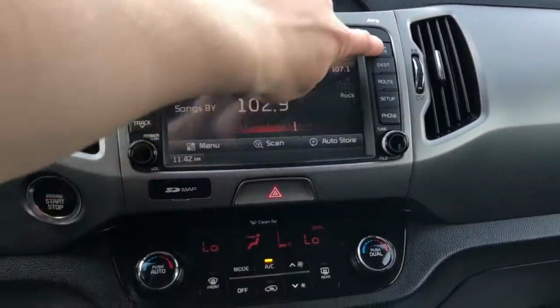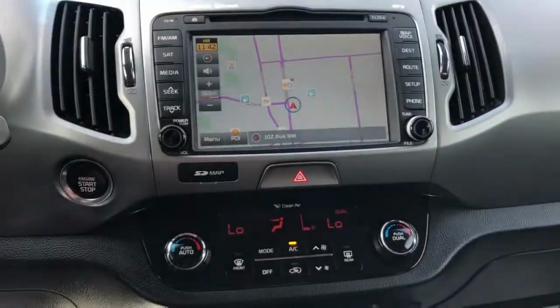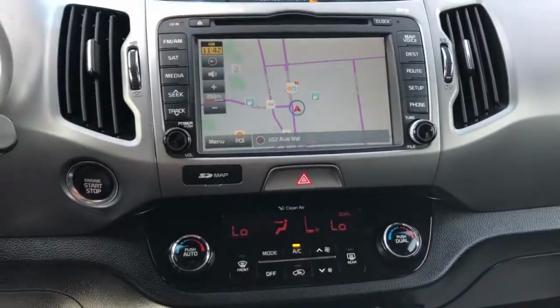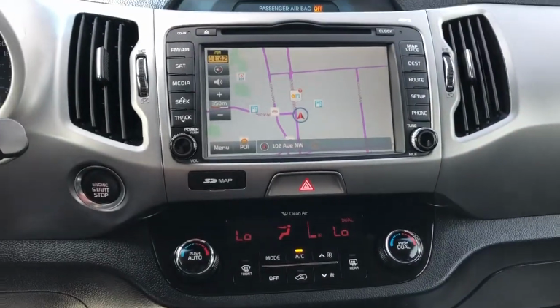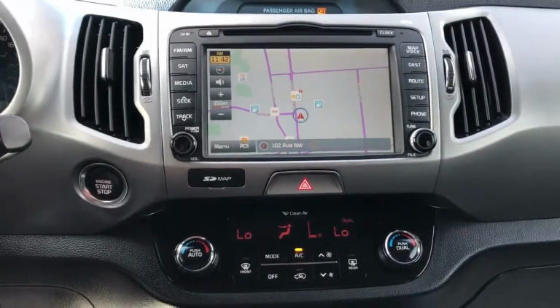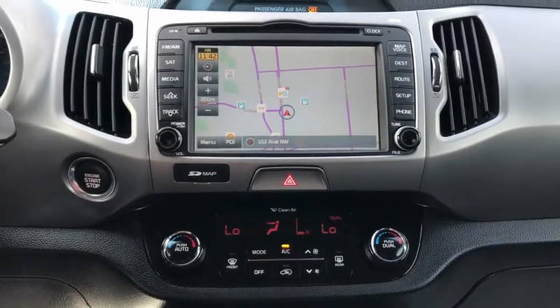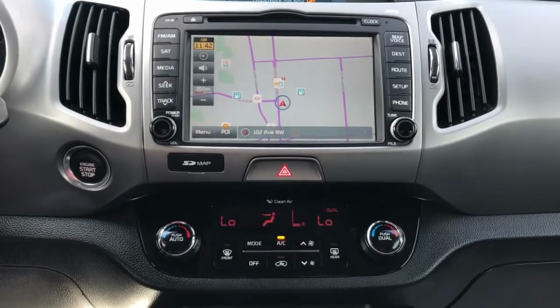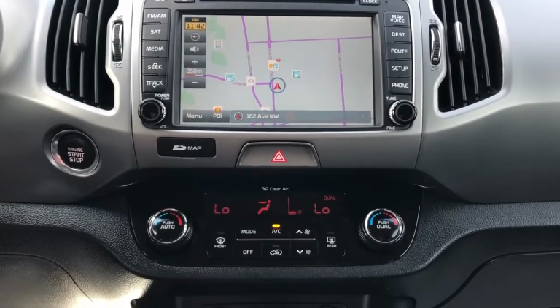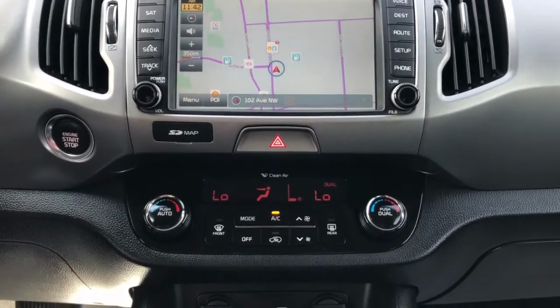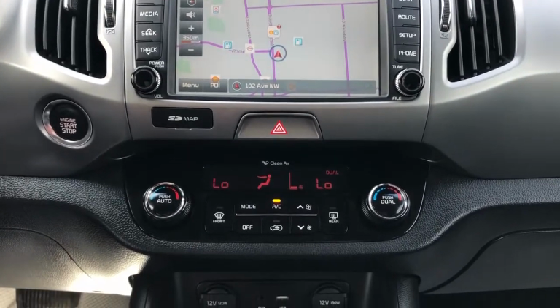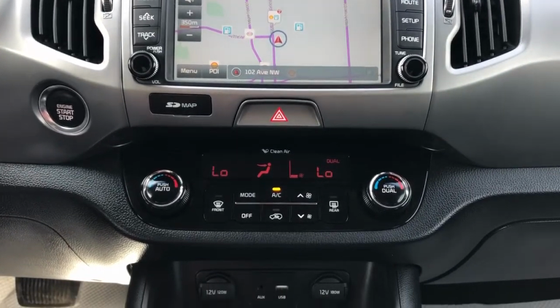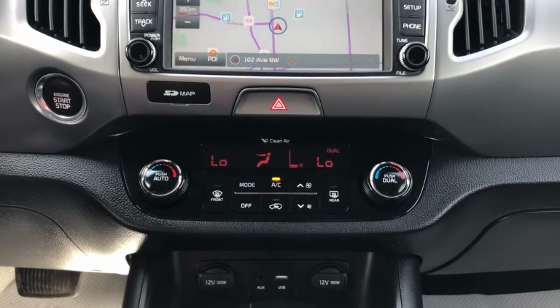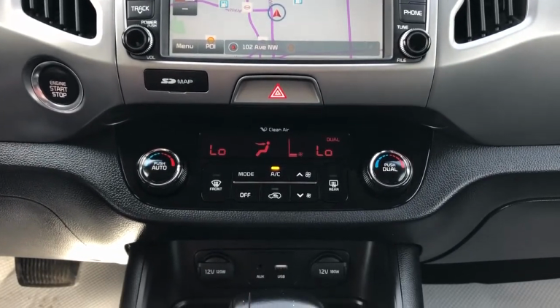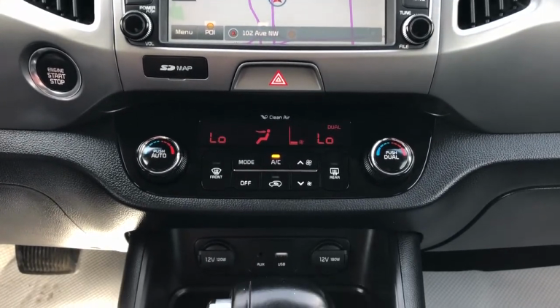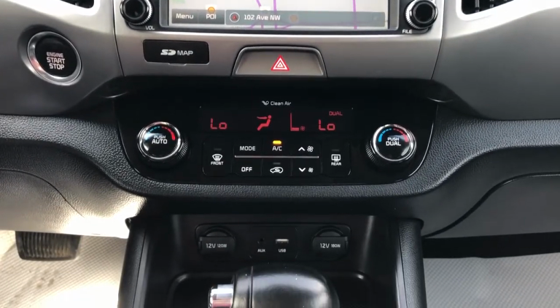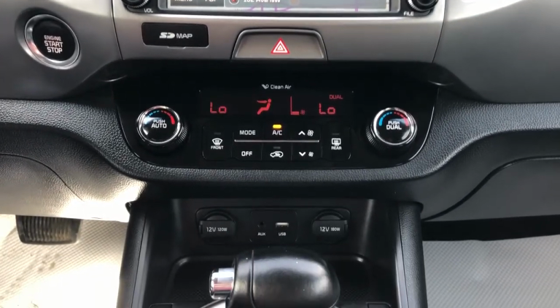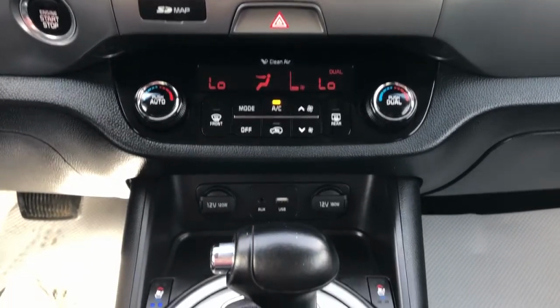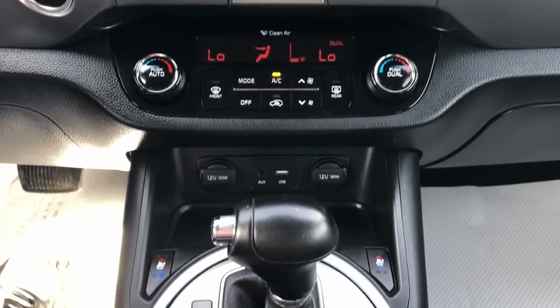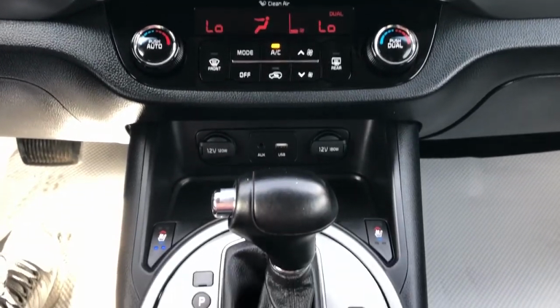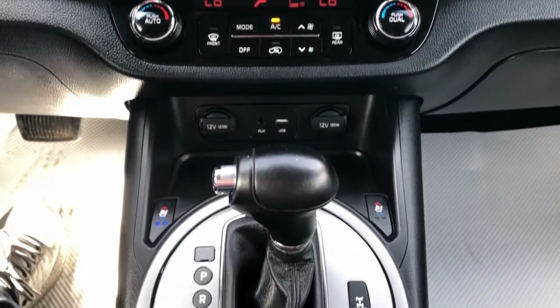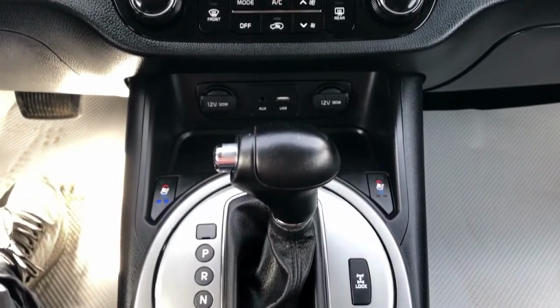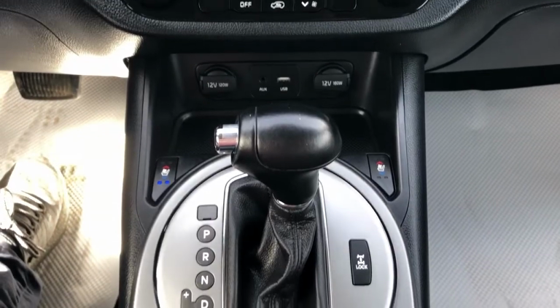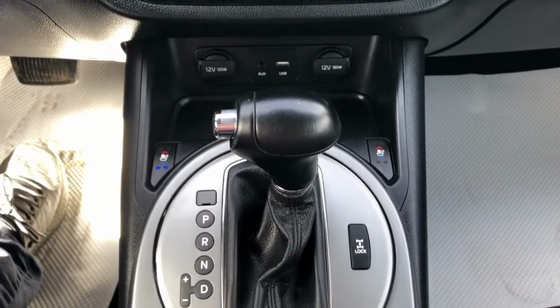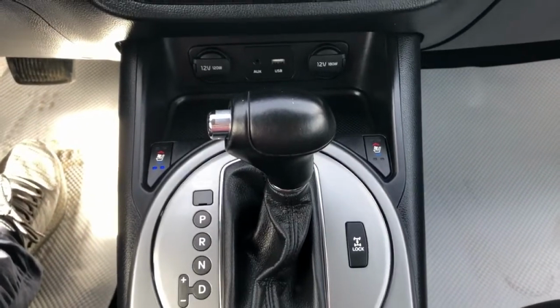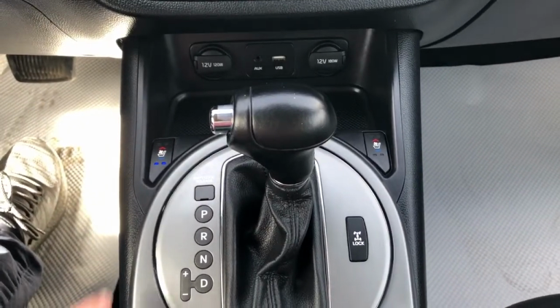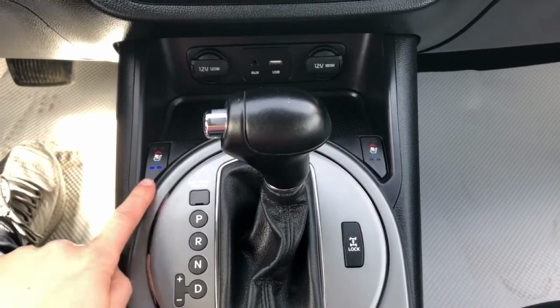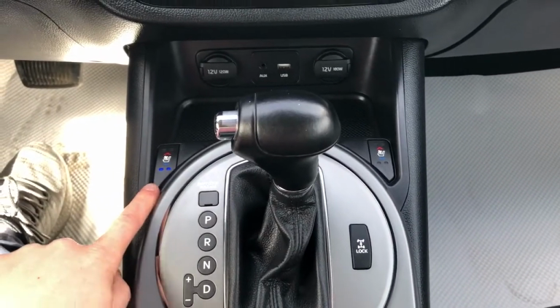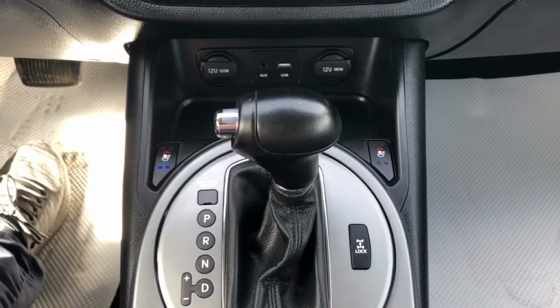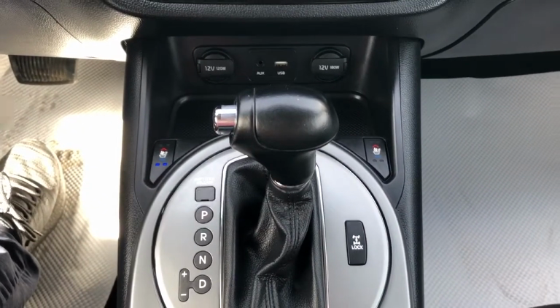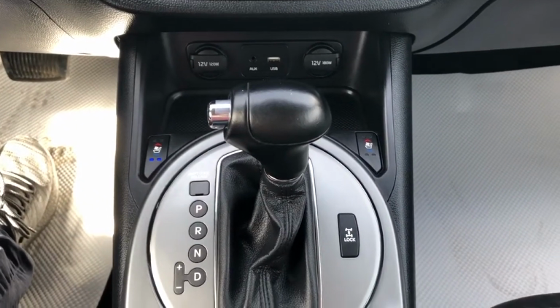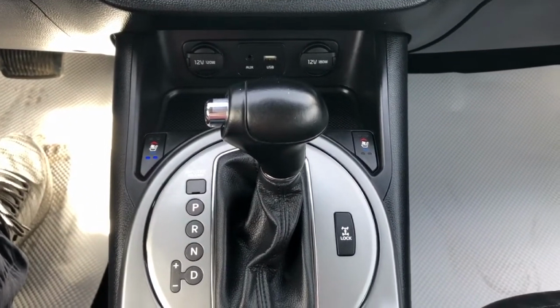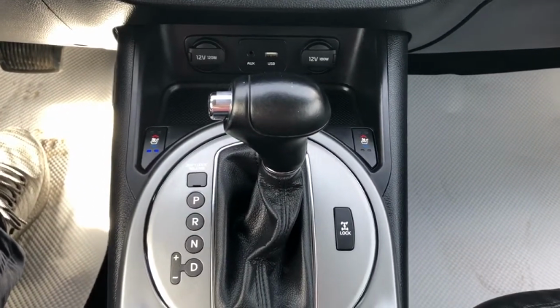We also have phone connectivity. Below that we have our dual zone climate controls, charging outlets, gear selection stalk, and heated and cooled seat options. We also have our differential lock.